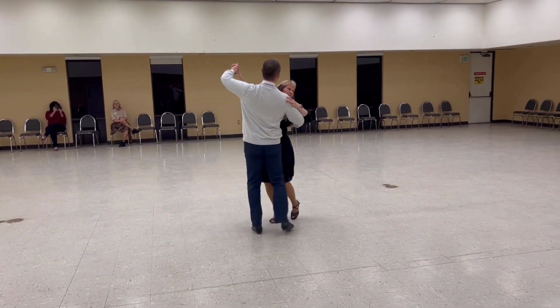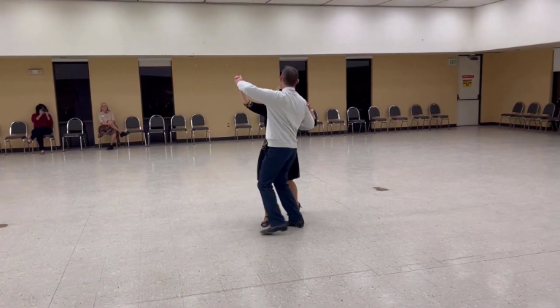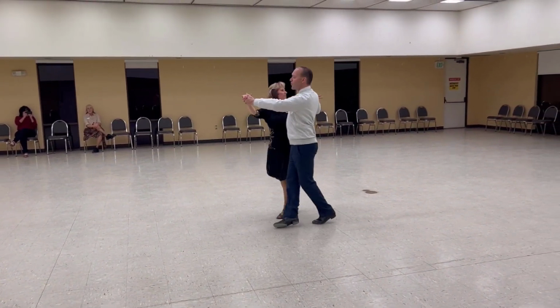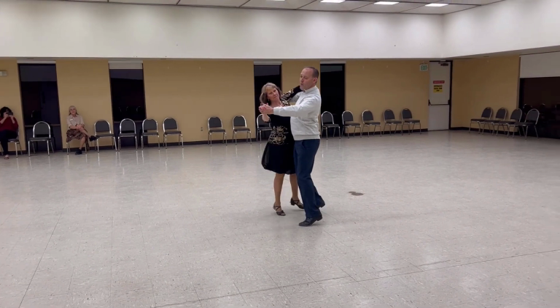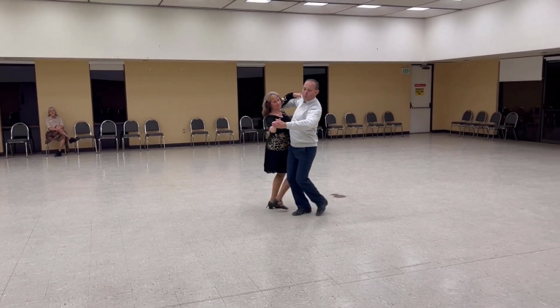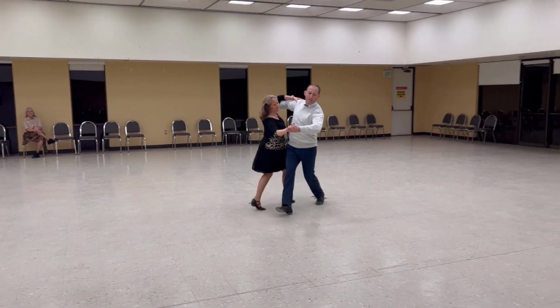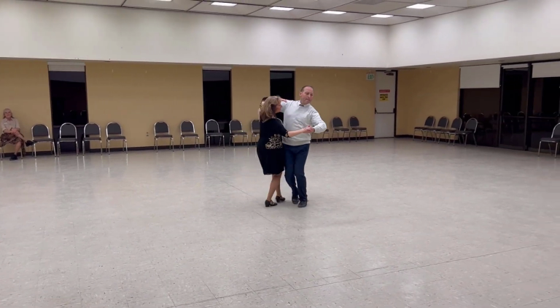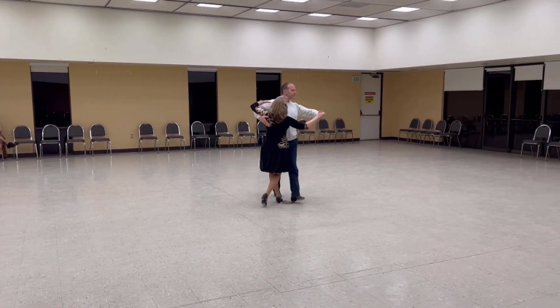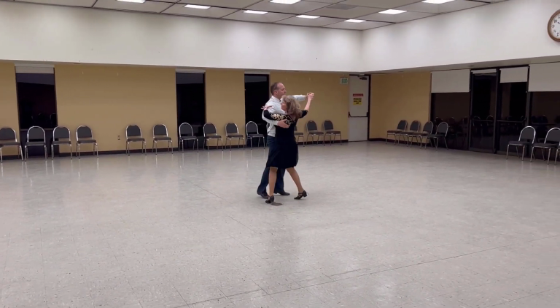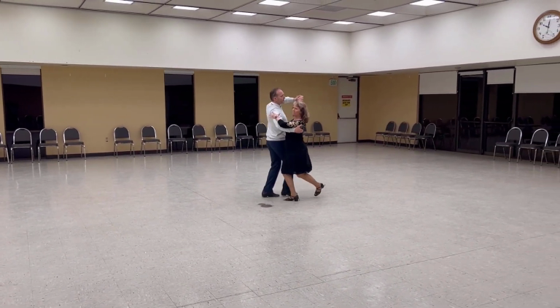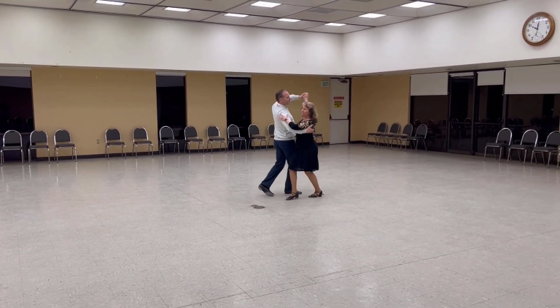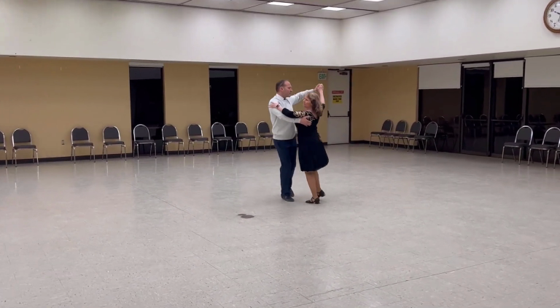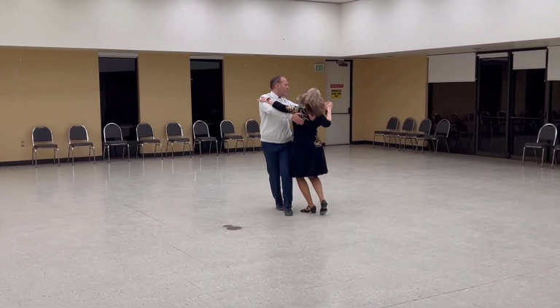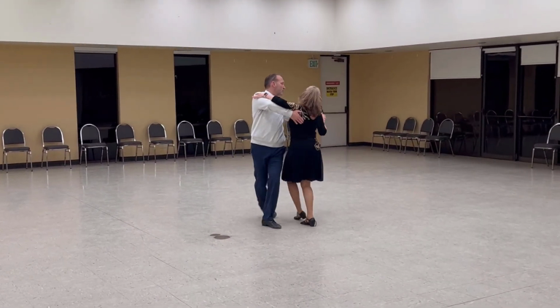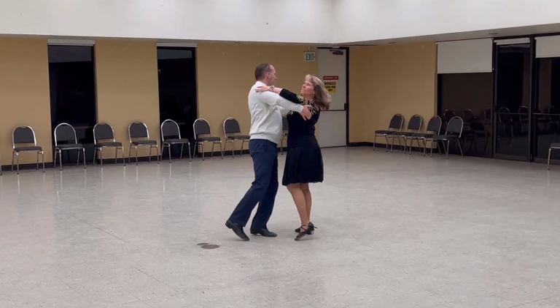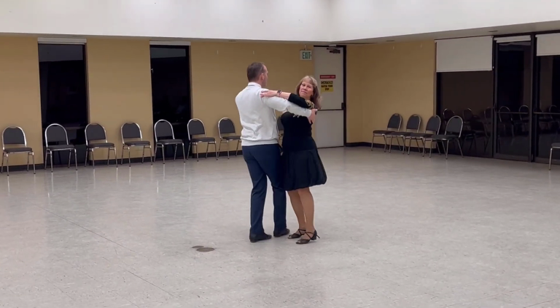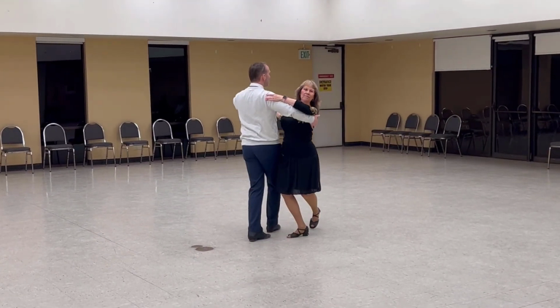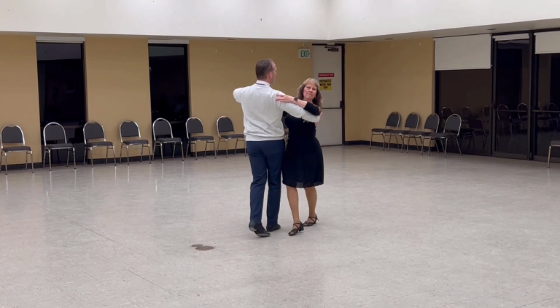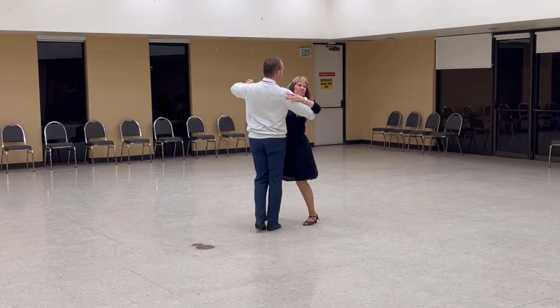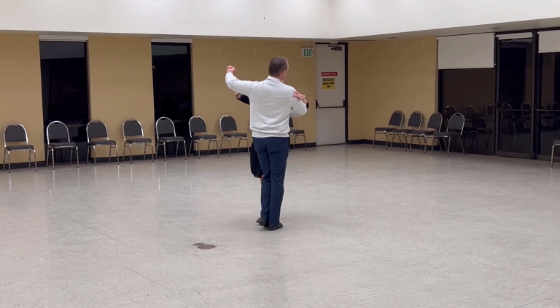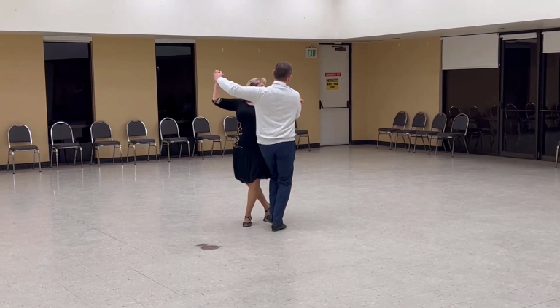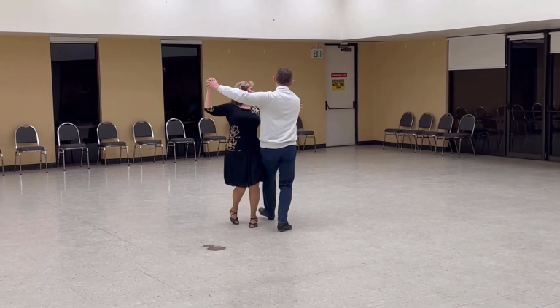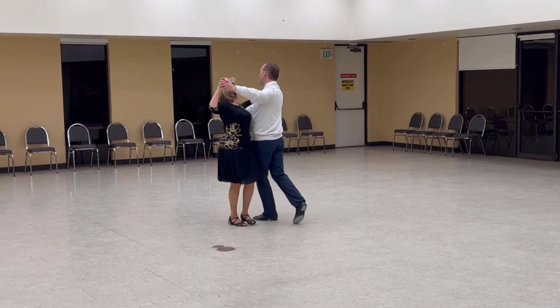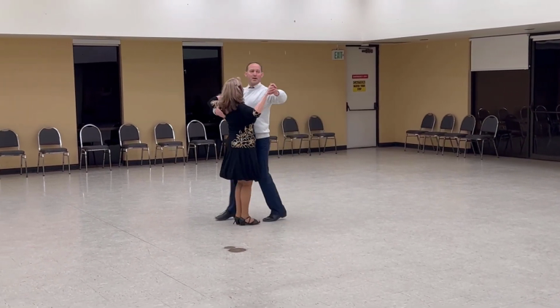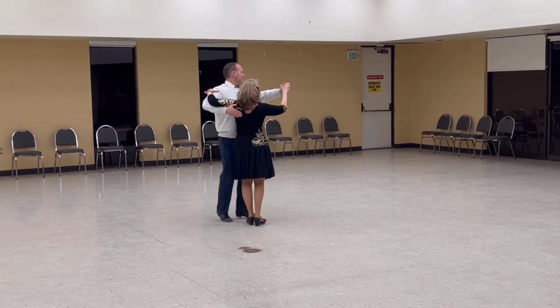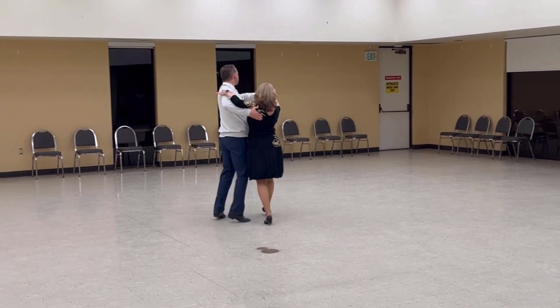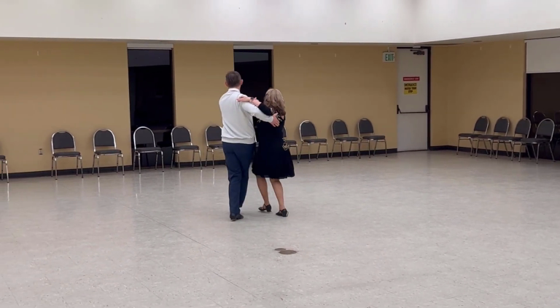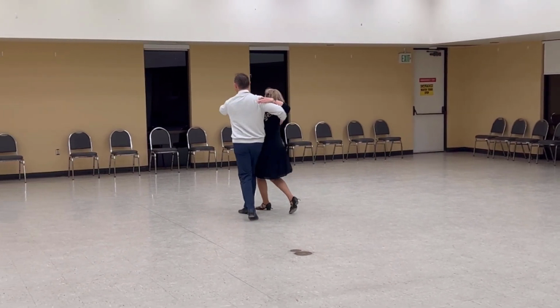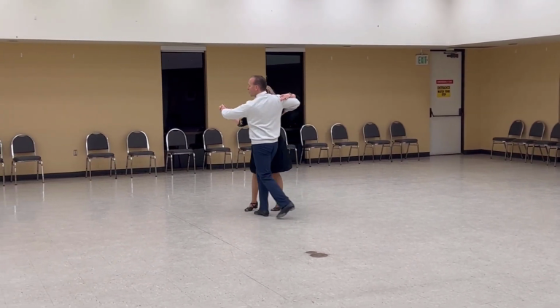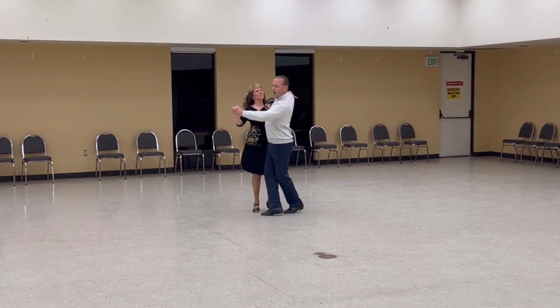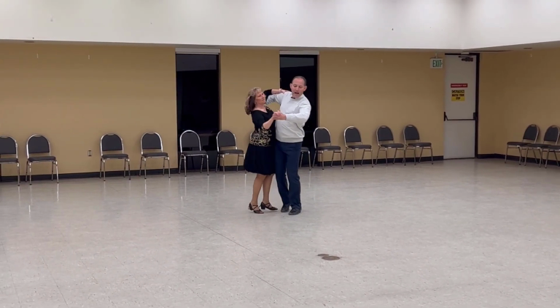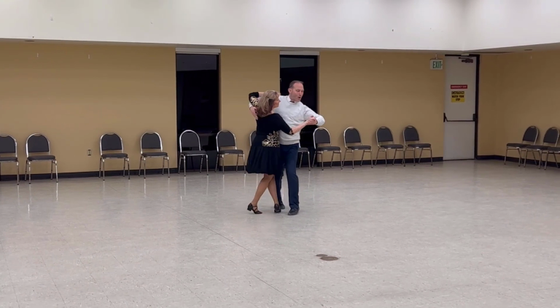Outside change to banjo. Cross swivel twice. Close ring to side car. Telemark semi. Big top reverse center. Contra check and switch line and wall.